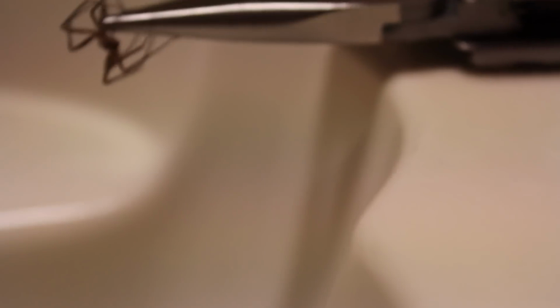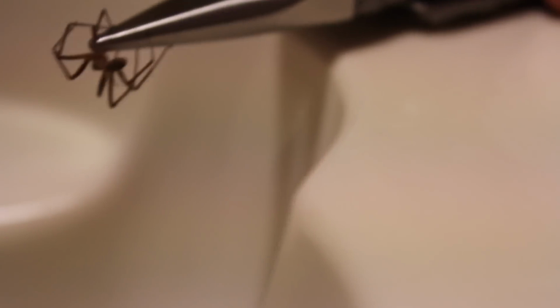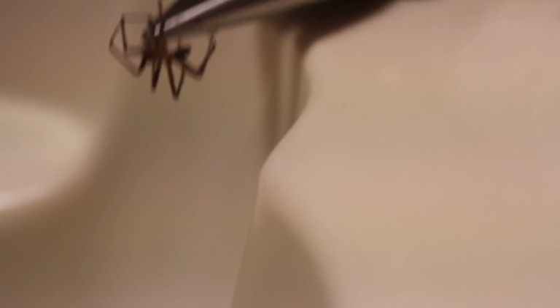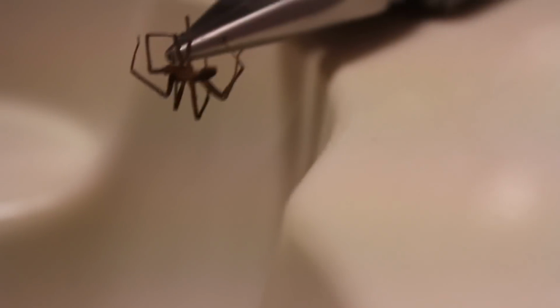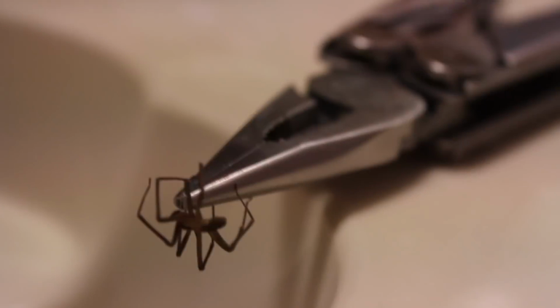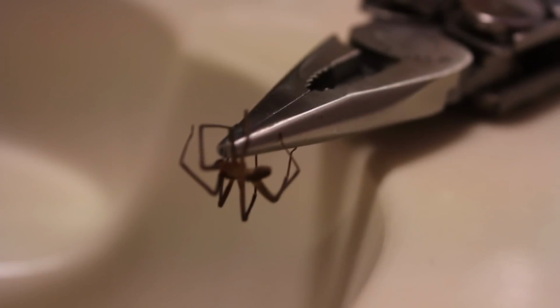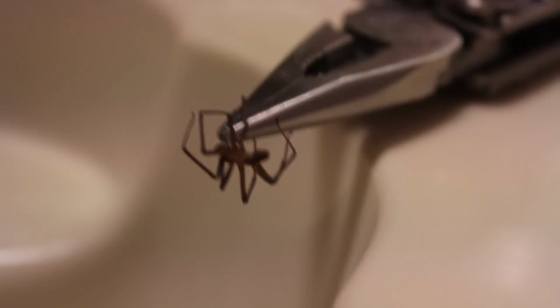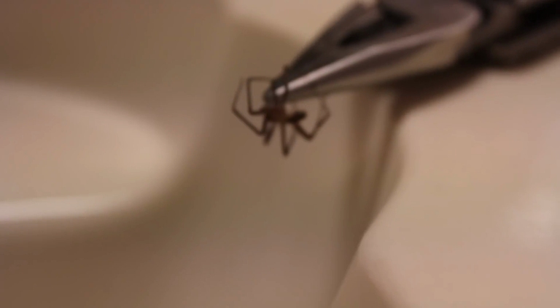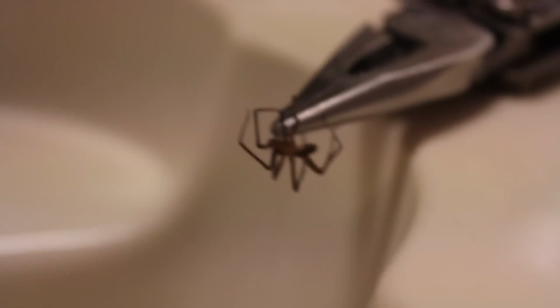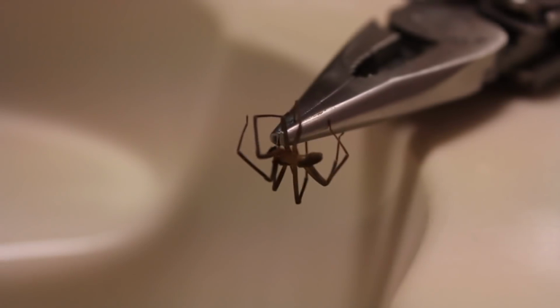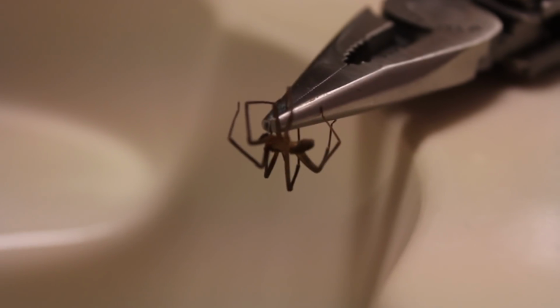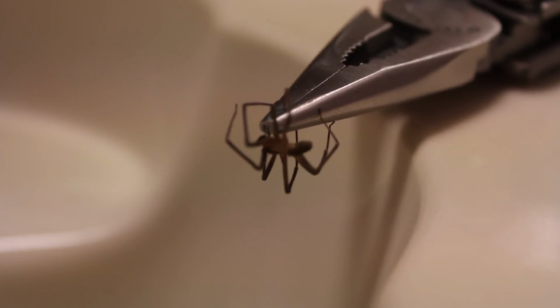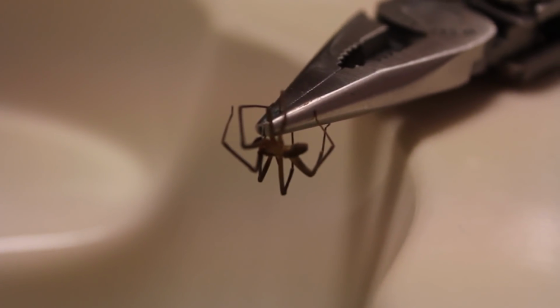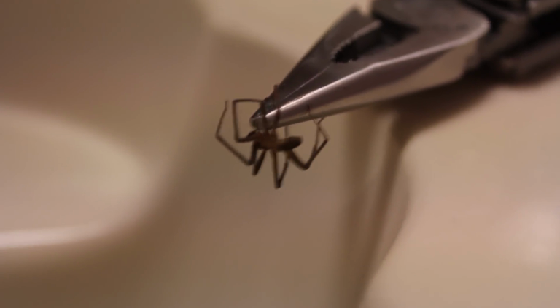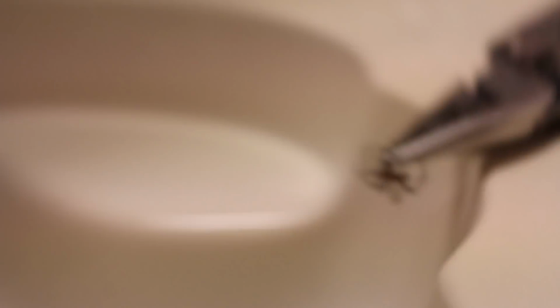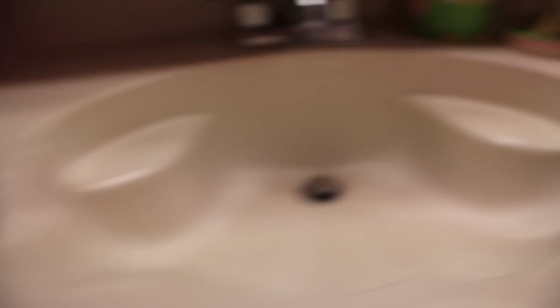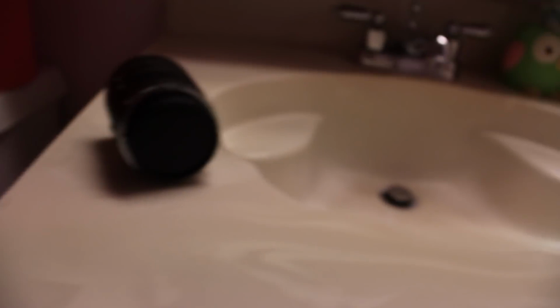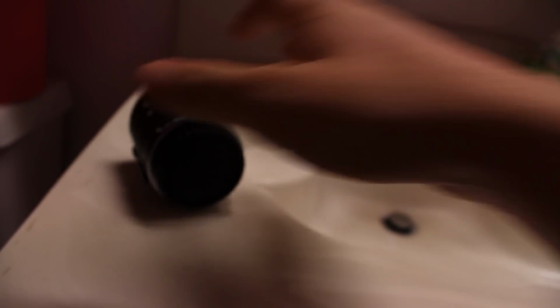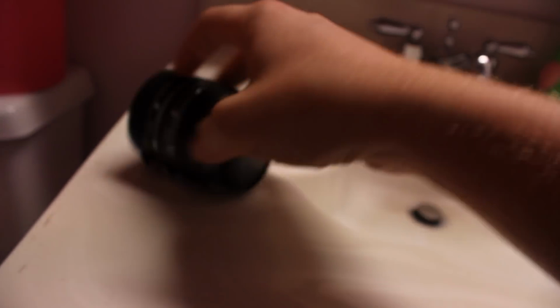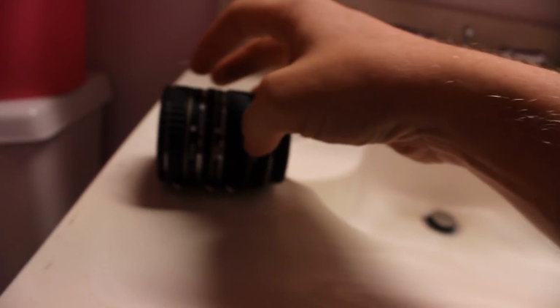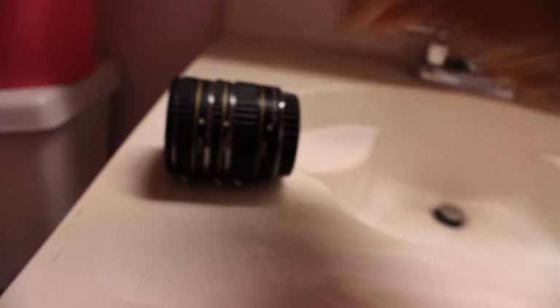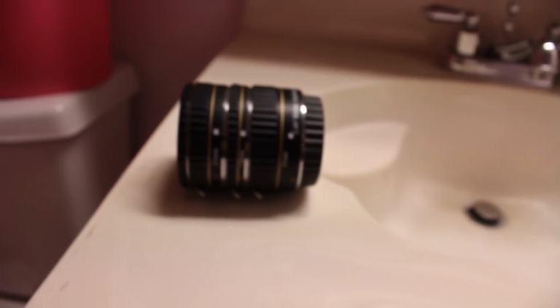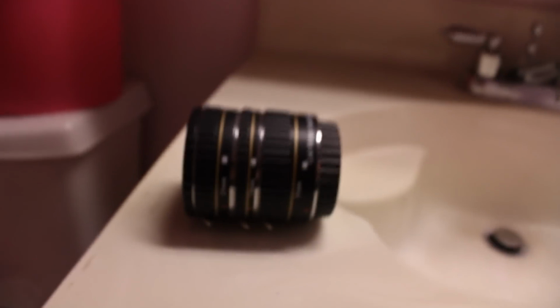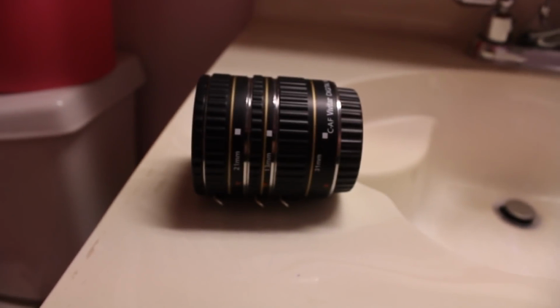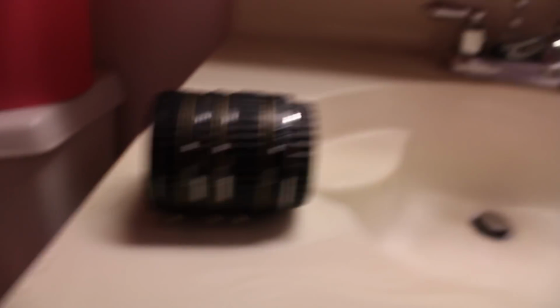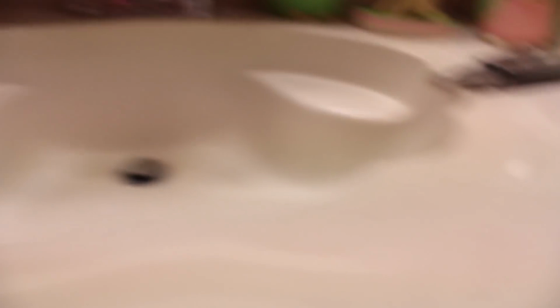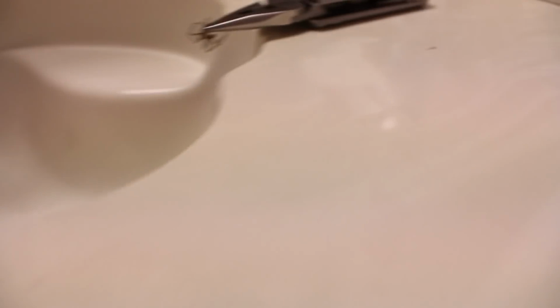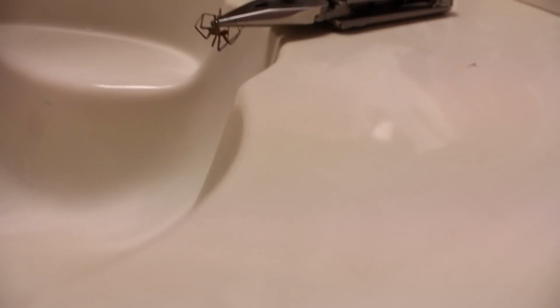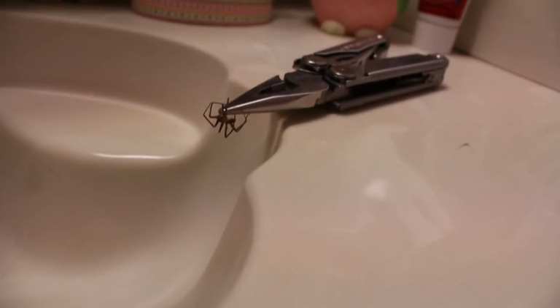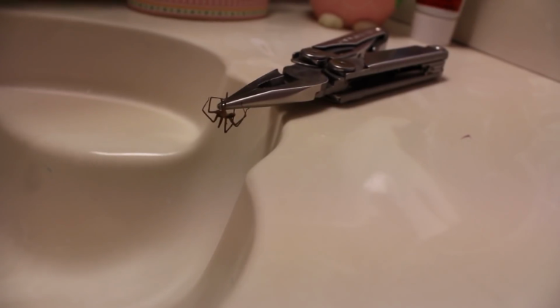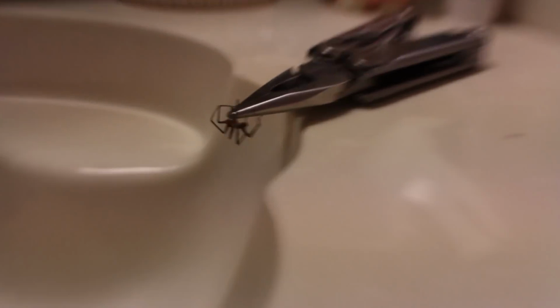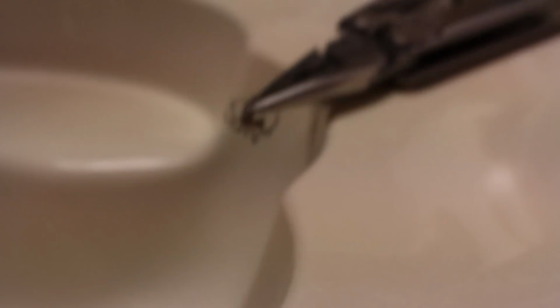So before I destroy him in a fantastic way, however I choose to do that, I'm going to use these macro tubes on this camera to see if we can get some close-up of a brown recluse.